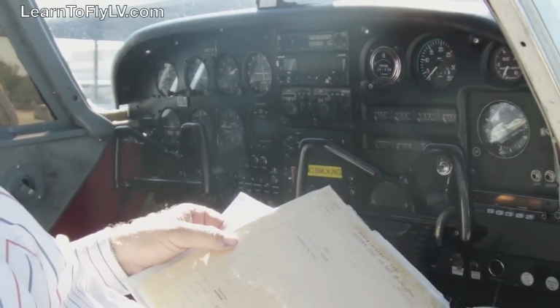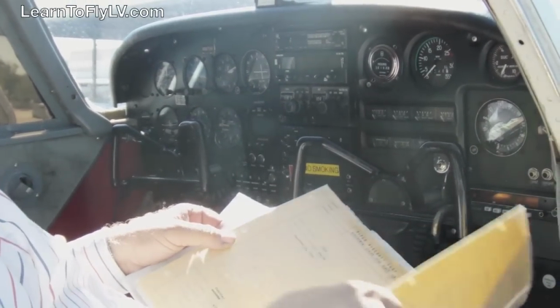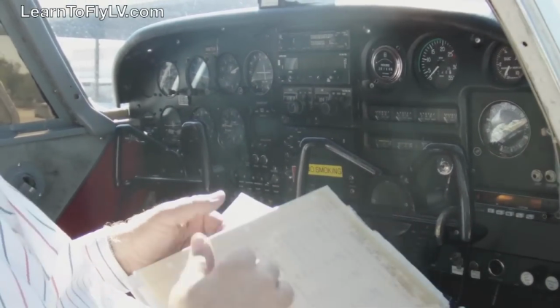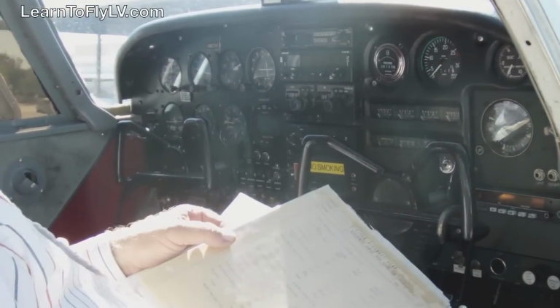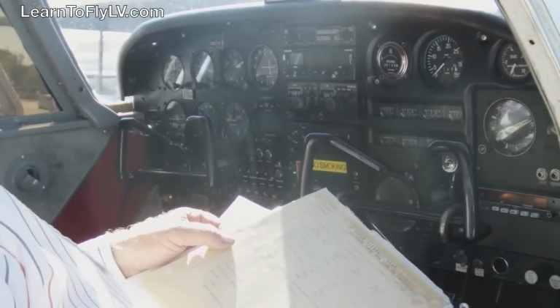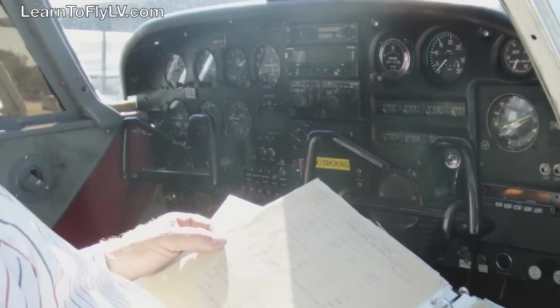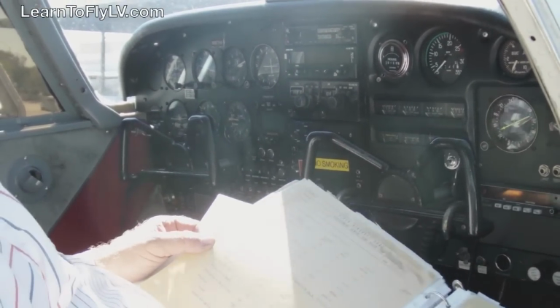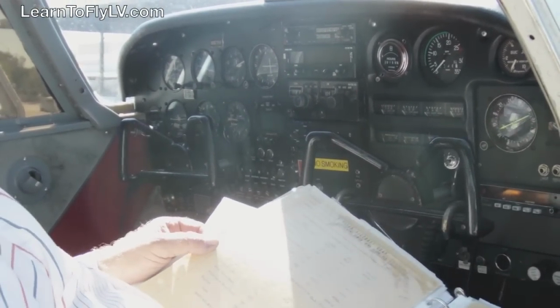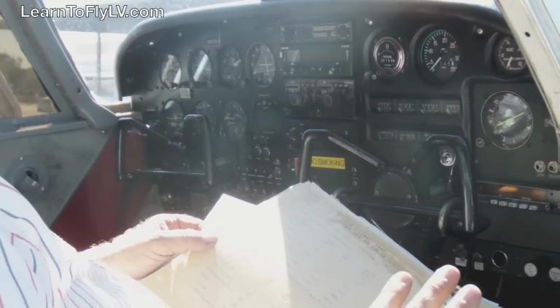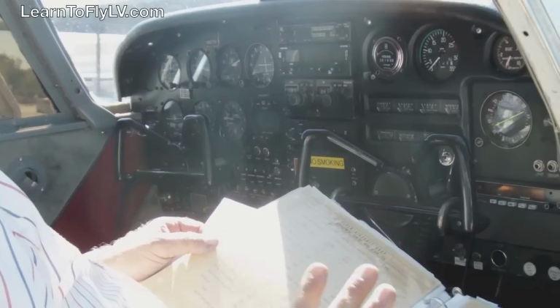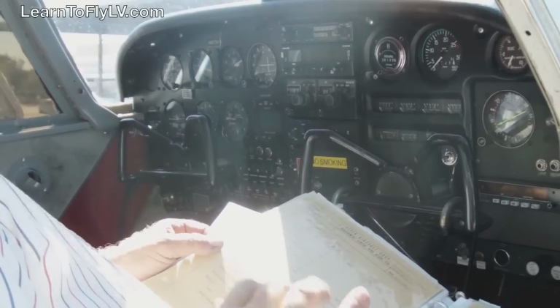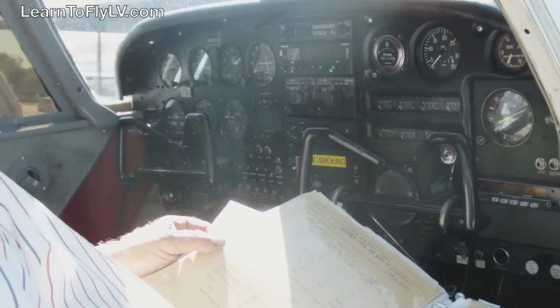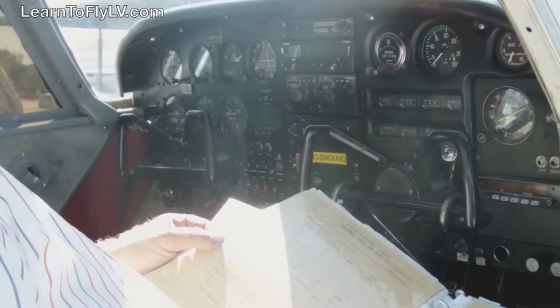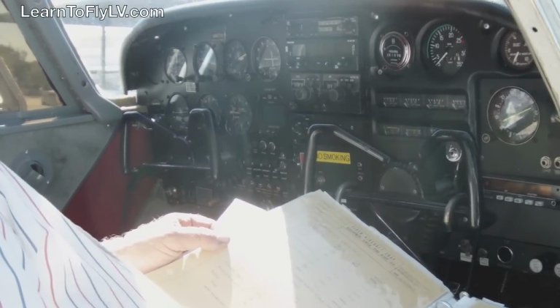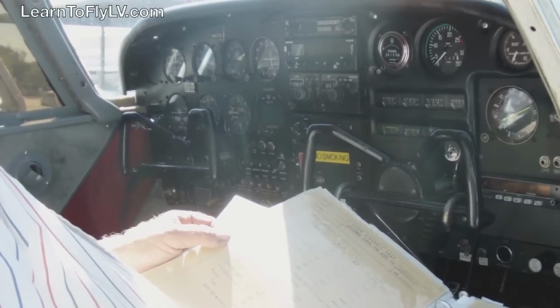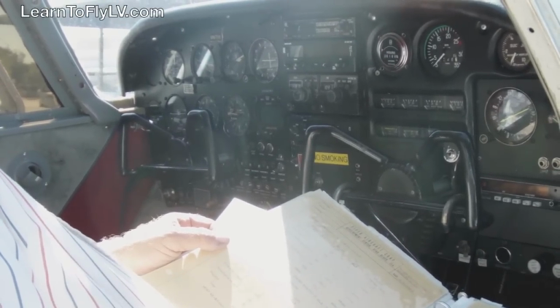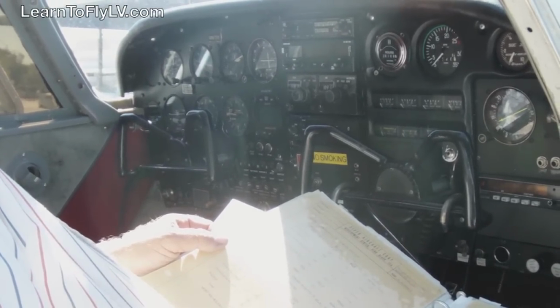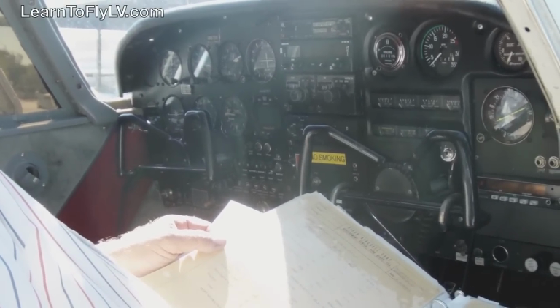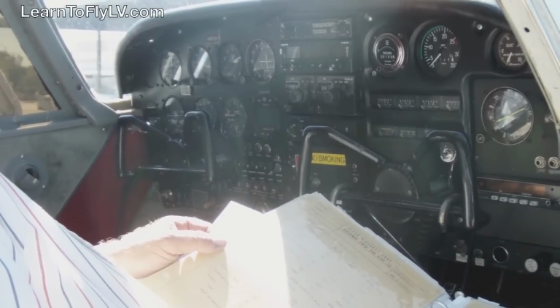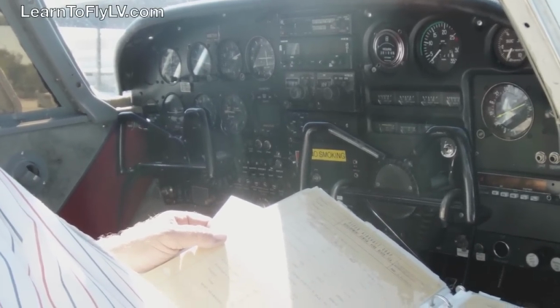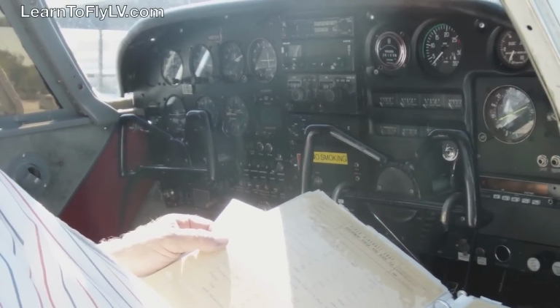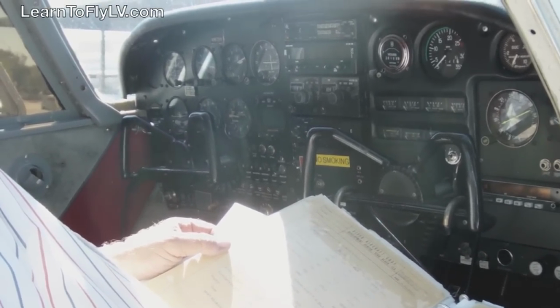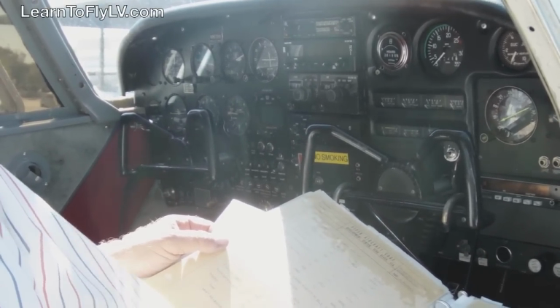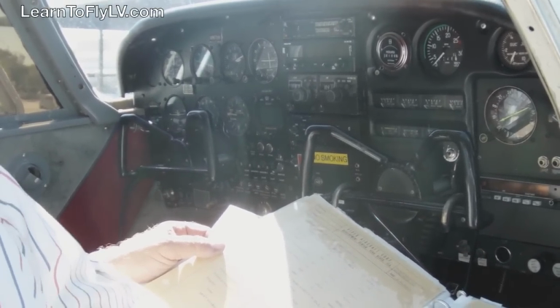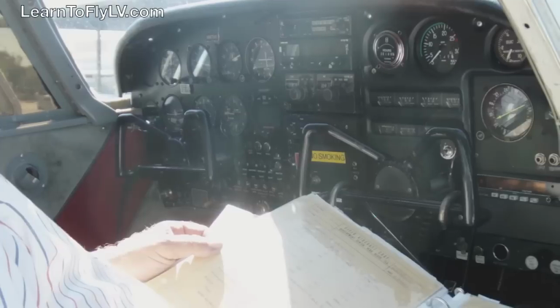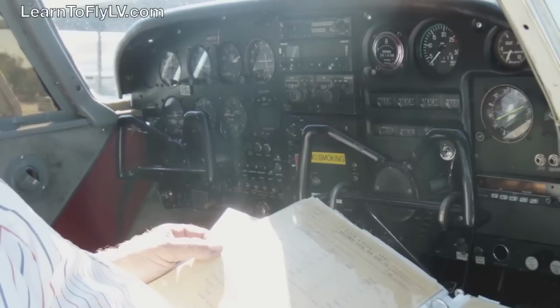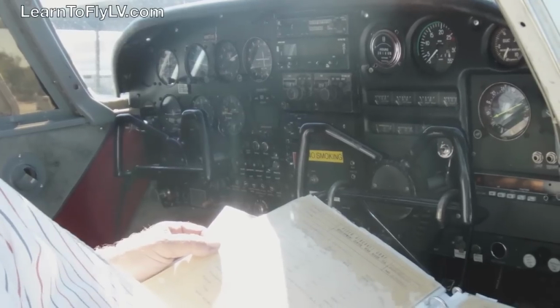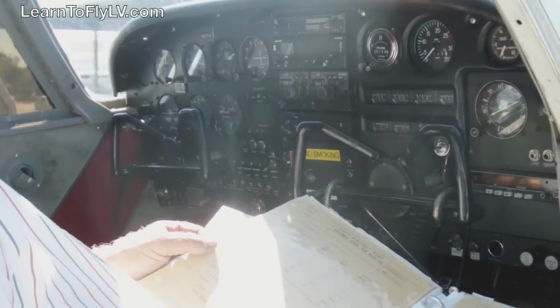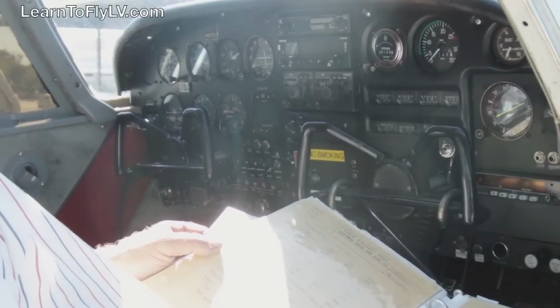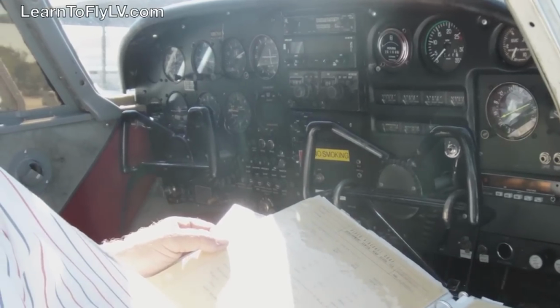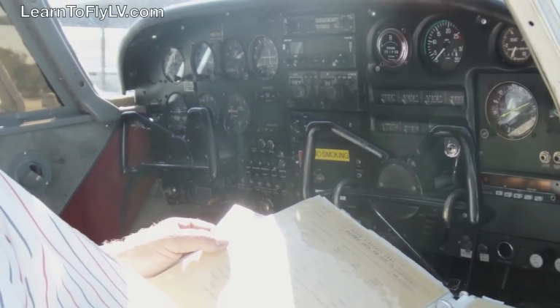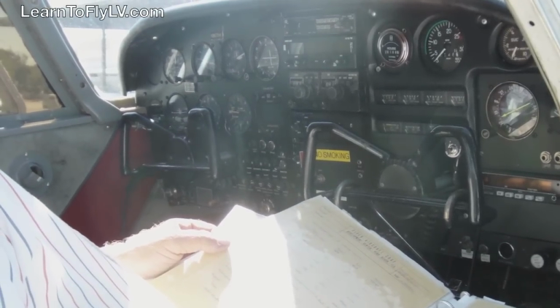You'll be learning Weight and Balance at another stage during the lesson. But to recap, ARROW: Airworthiness Certificate, Registration, Radio Station Permit, Operating Limitations, Weight and Balance.